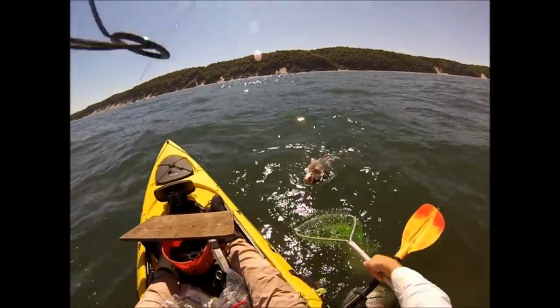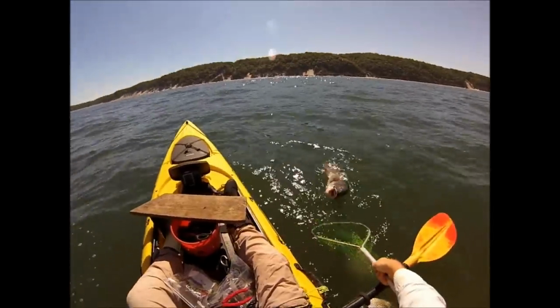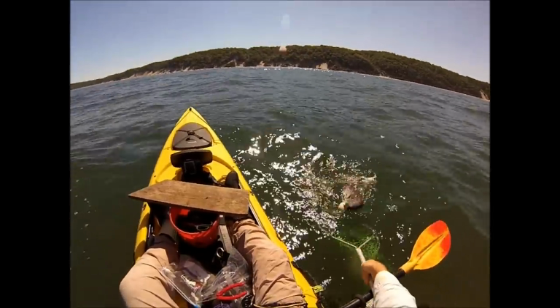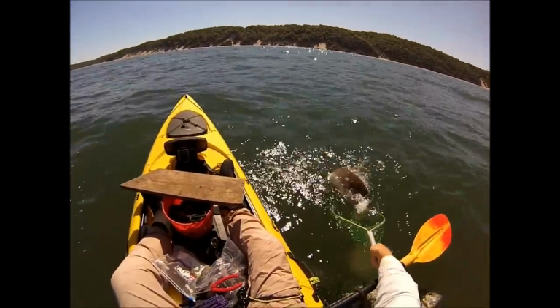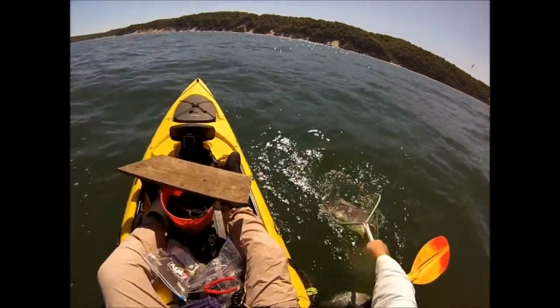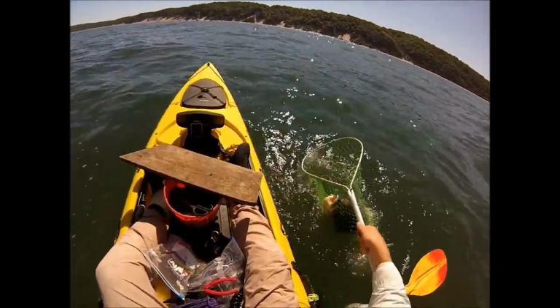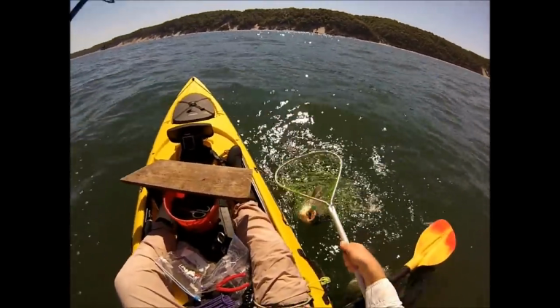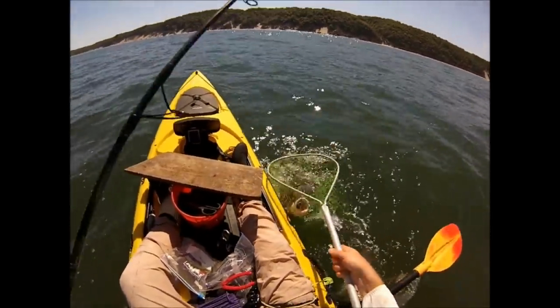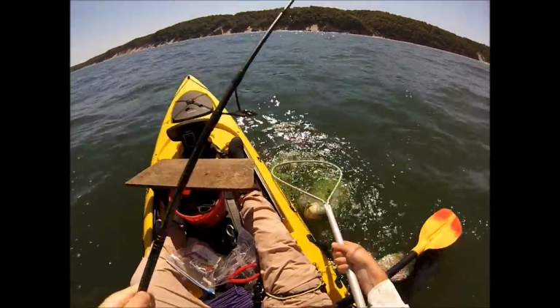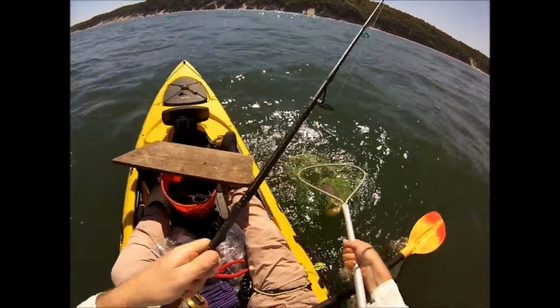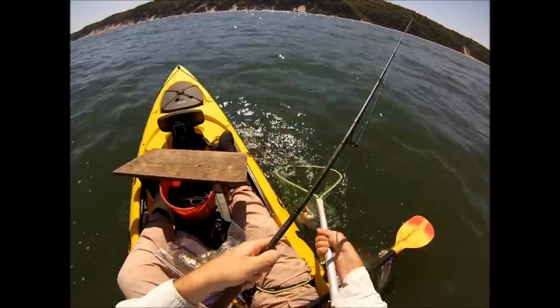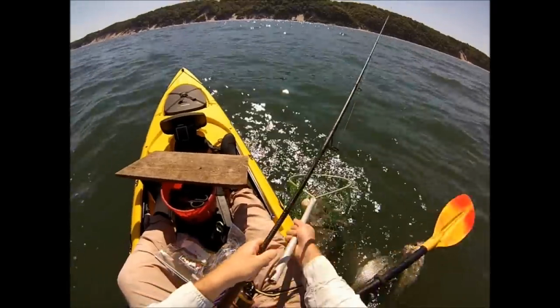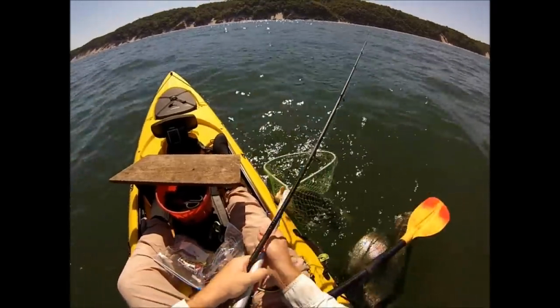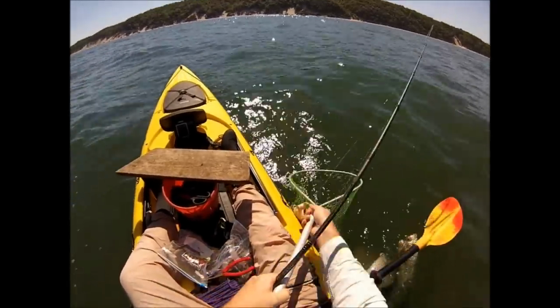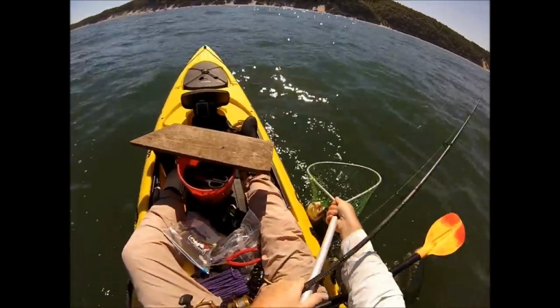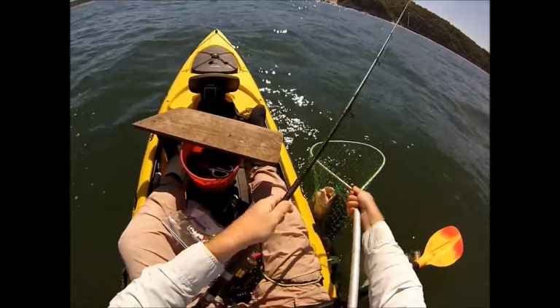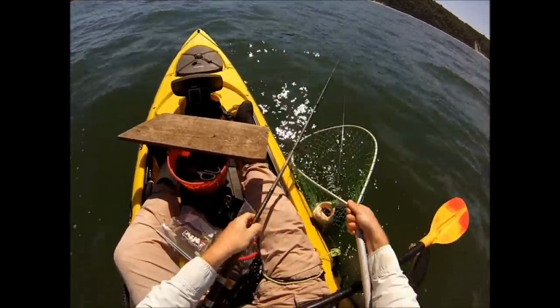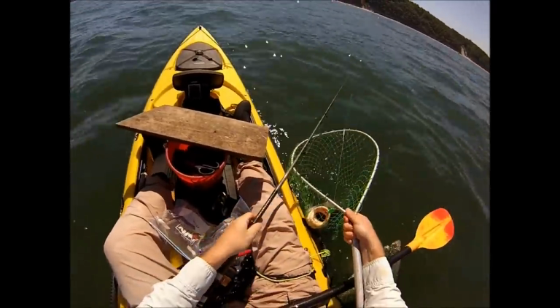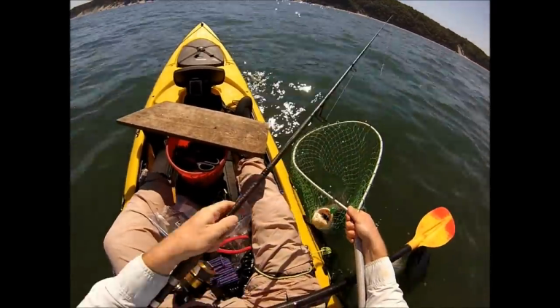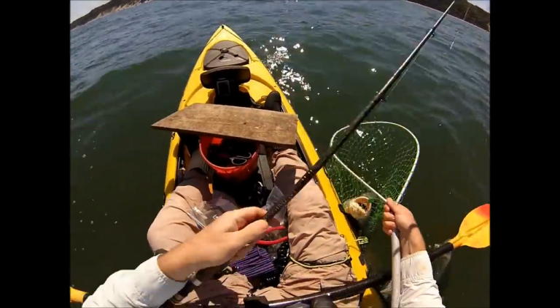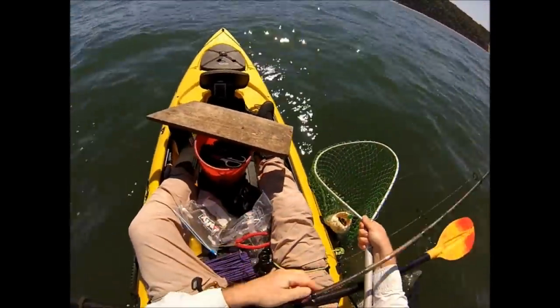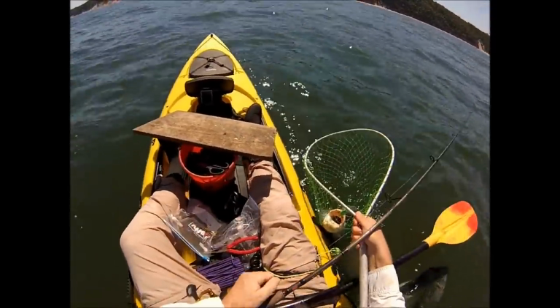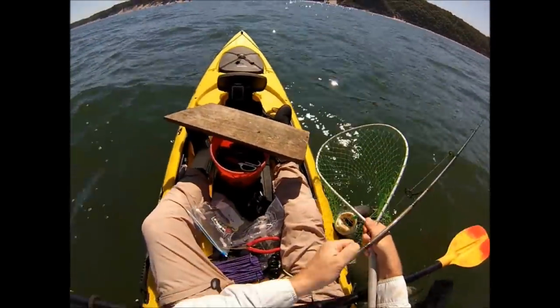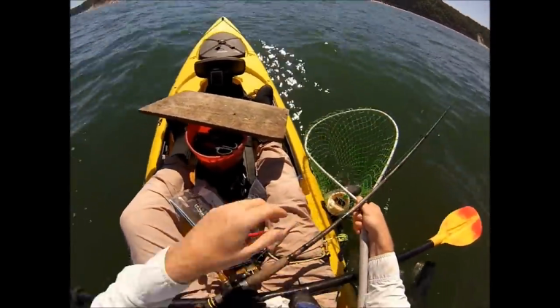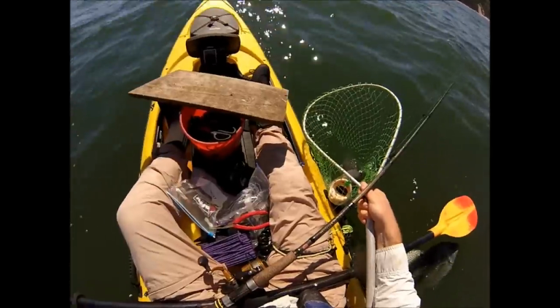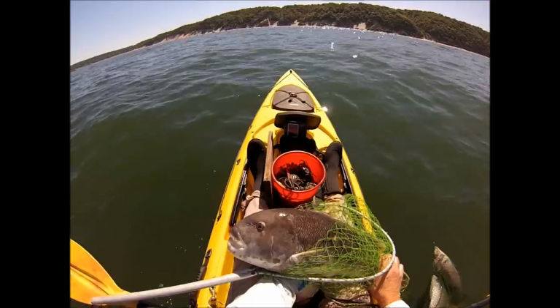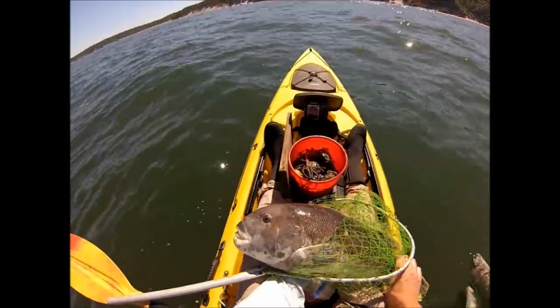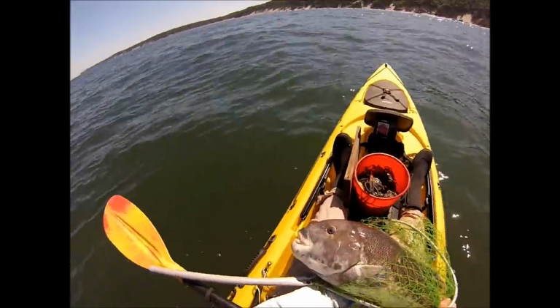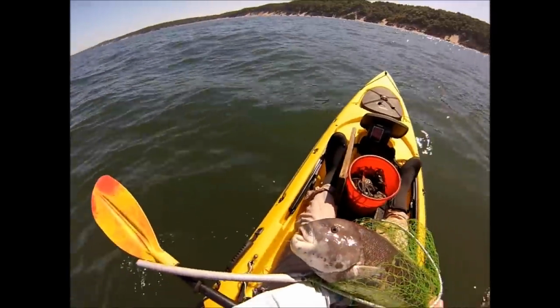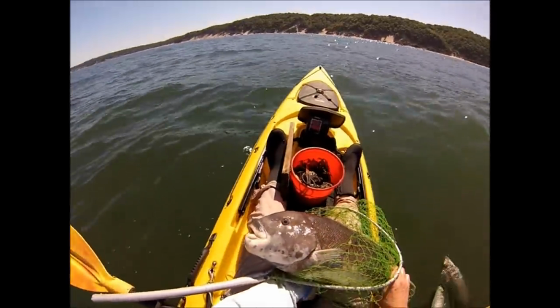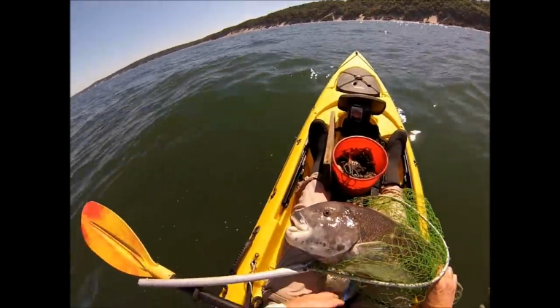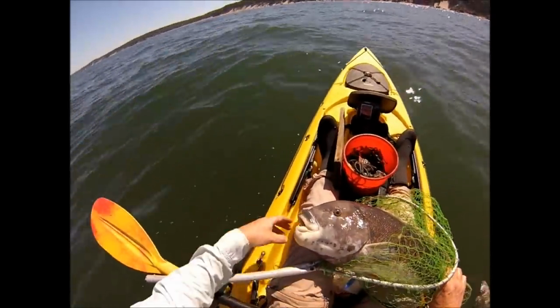Holy crap. Wow. So look at the size of that mouth. This one is definitely over 10 pounds — probably more up towards 12. I've caught them up to 15 pounds, so I've definitely seen some big ones.